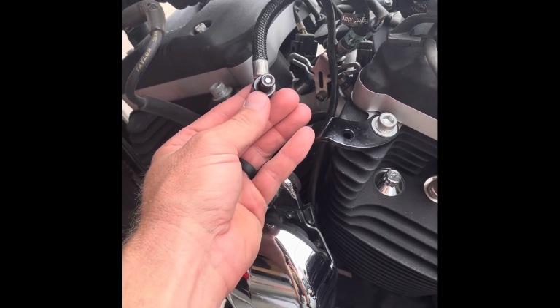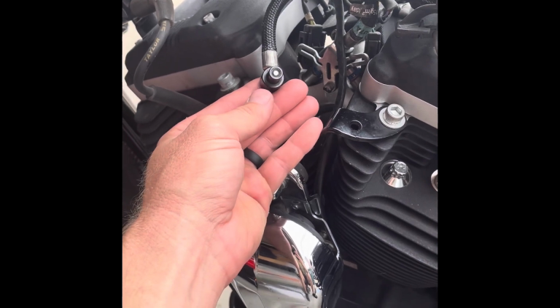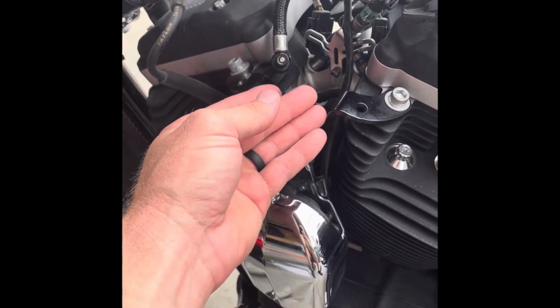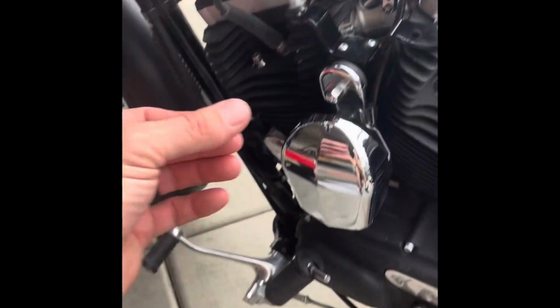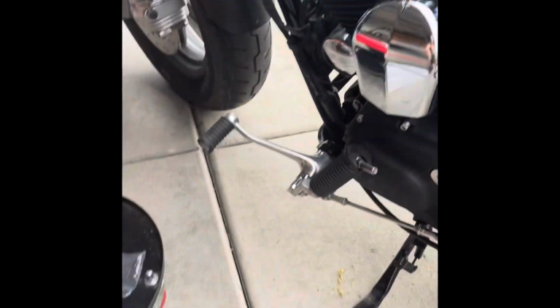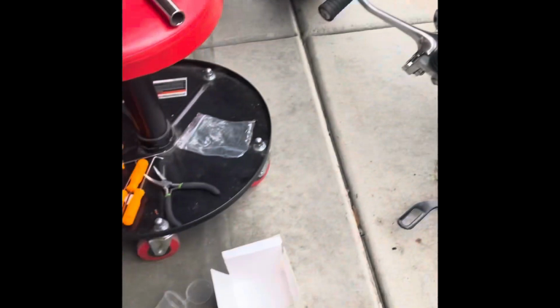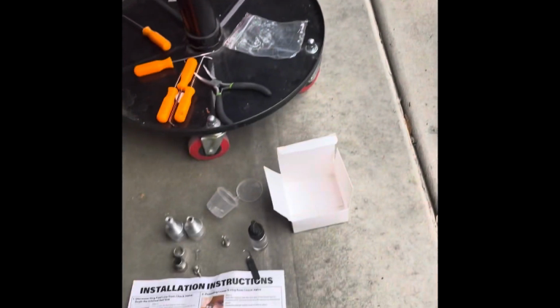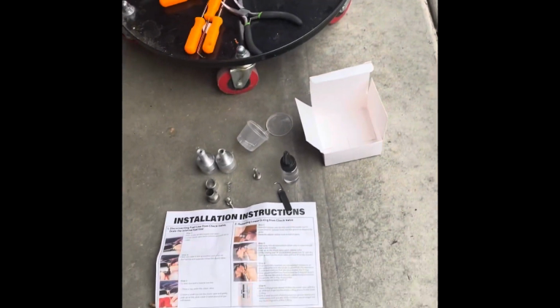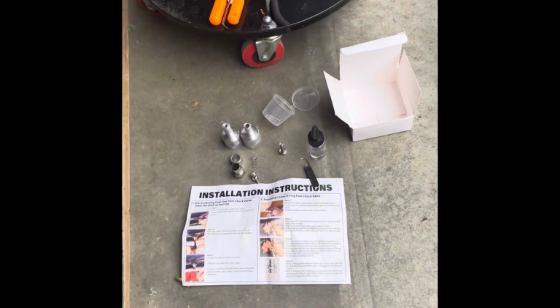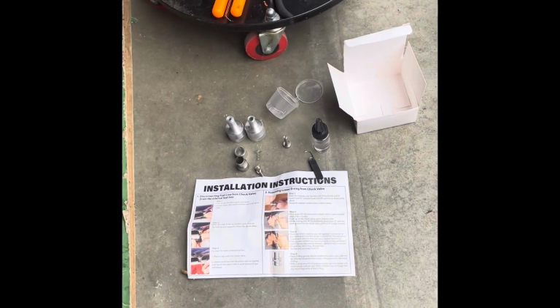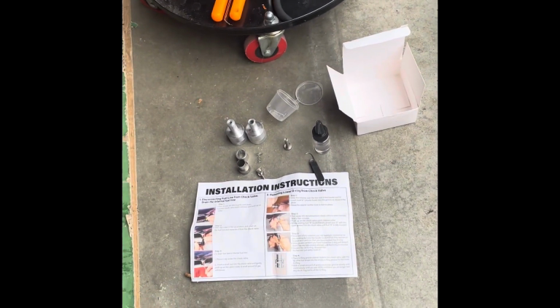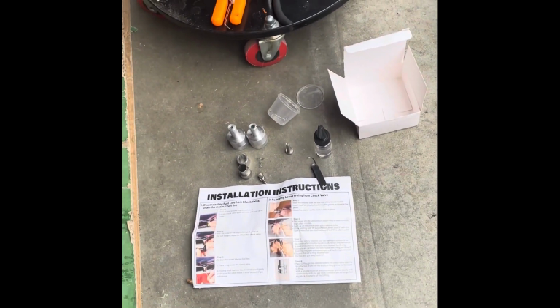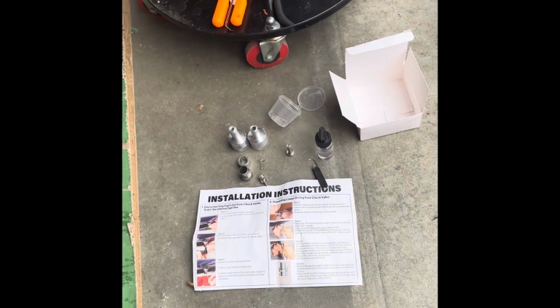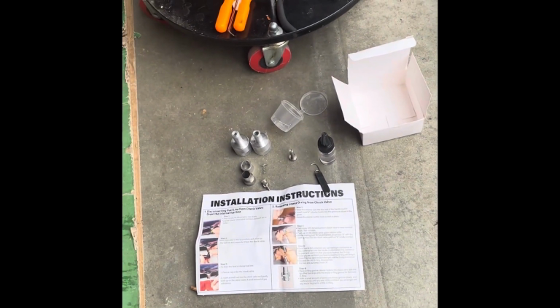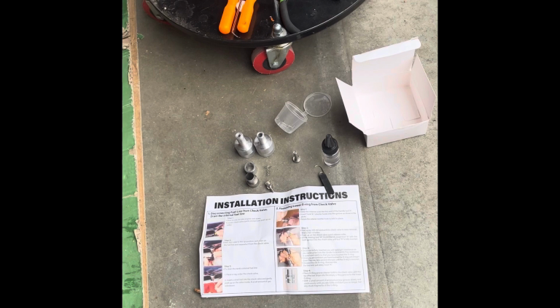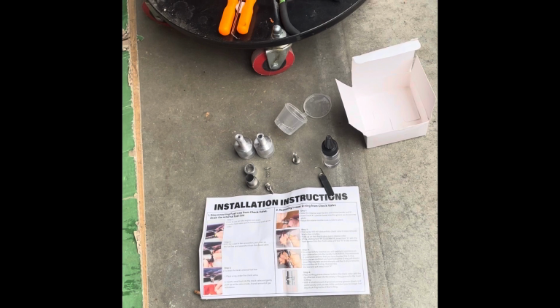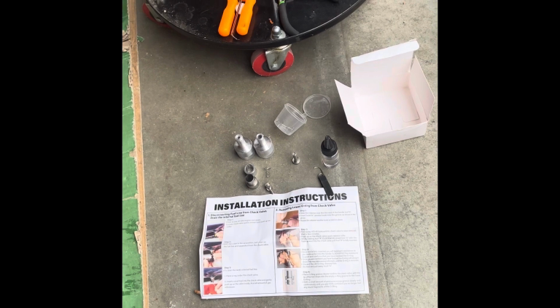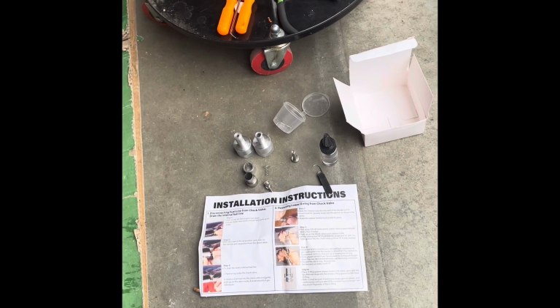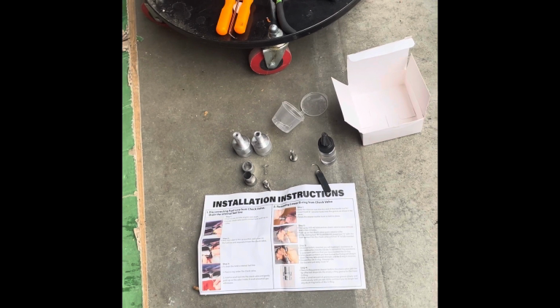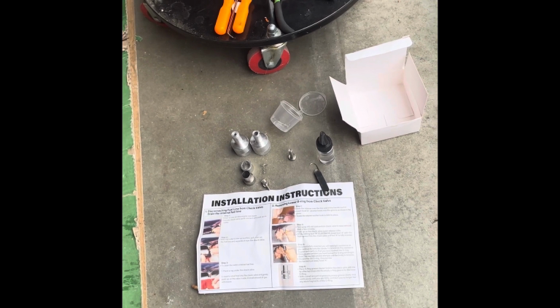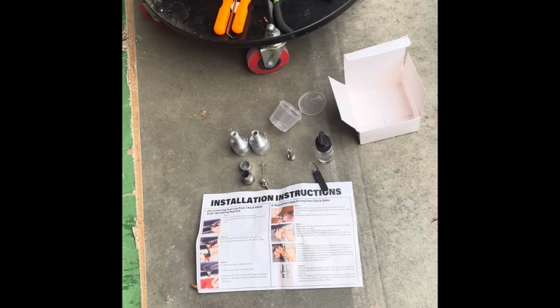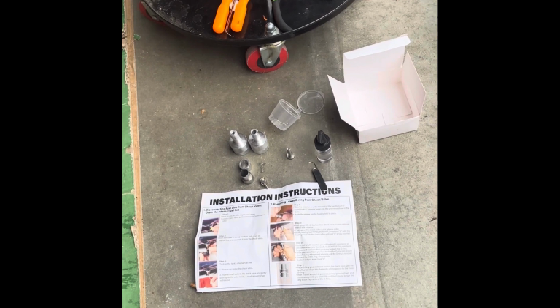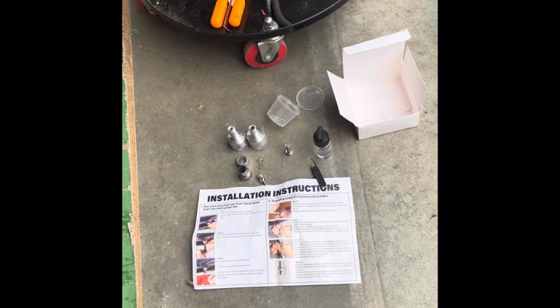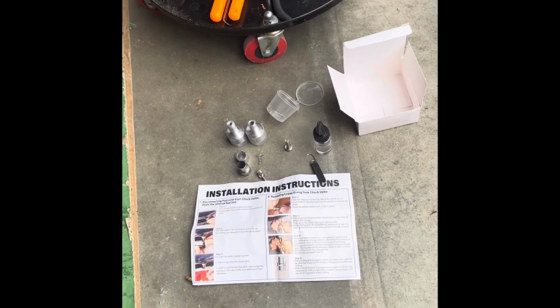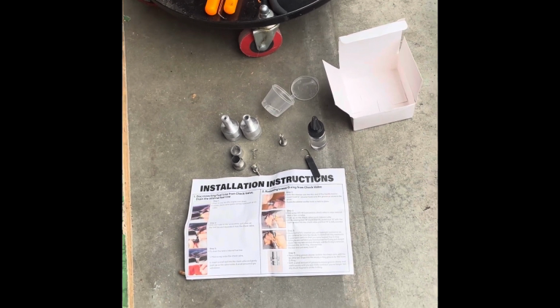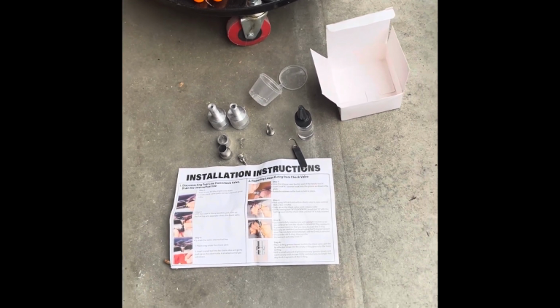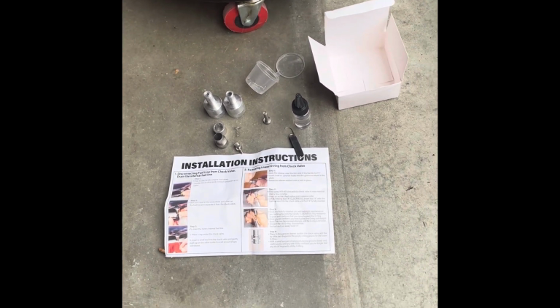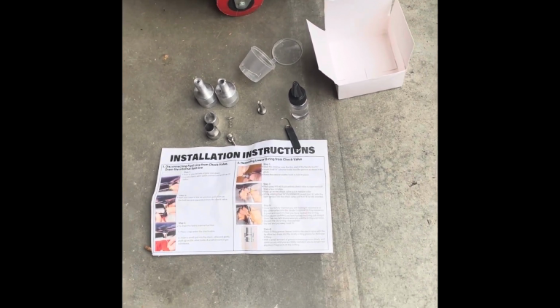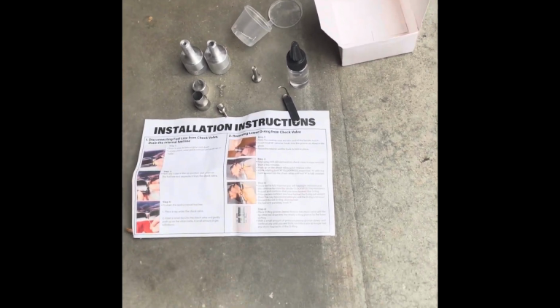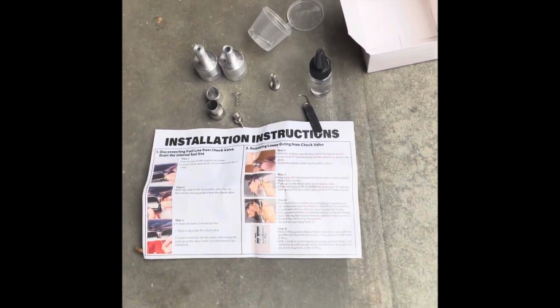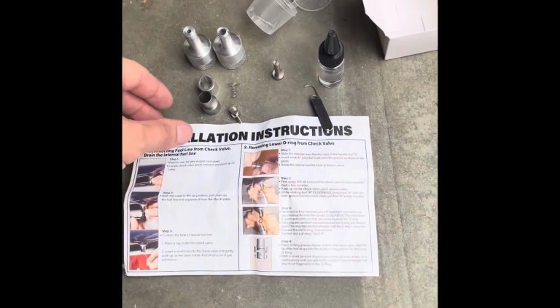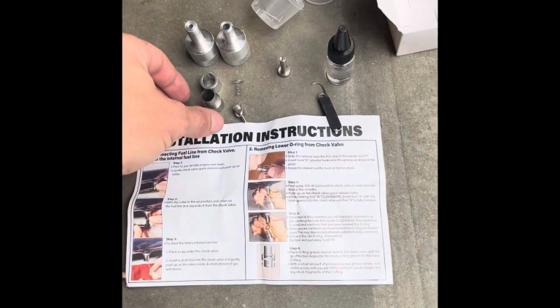I bought this $90 o-ring removal and installation kit. It has pretty good instructions with it.